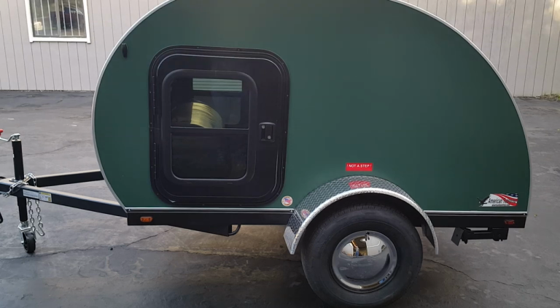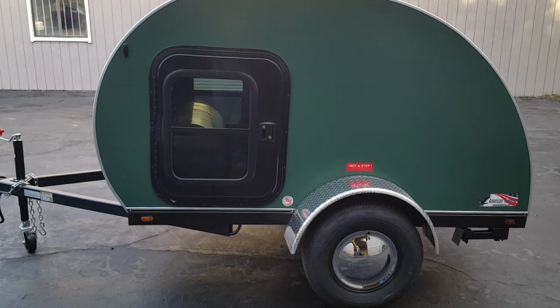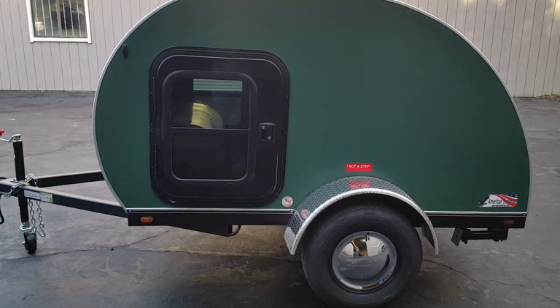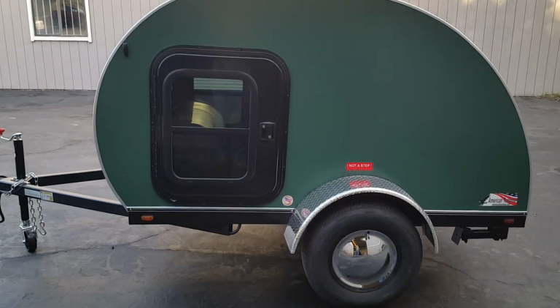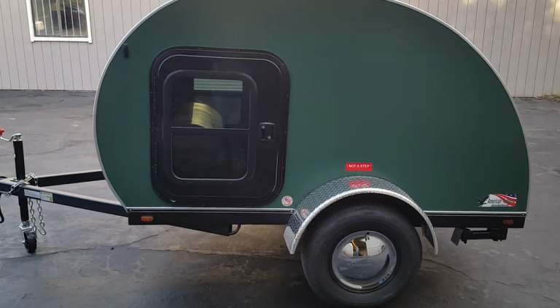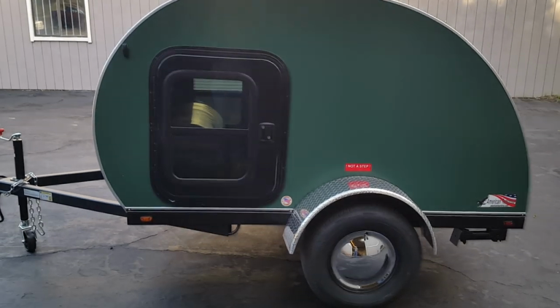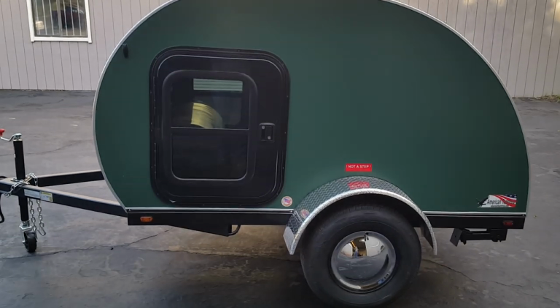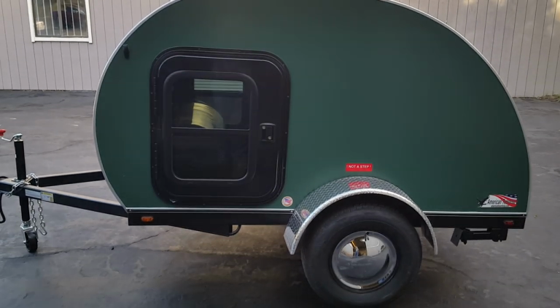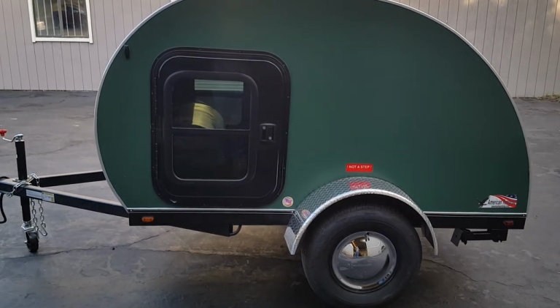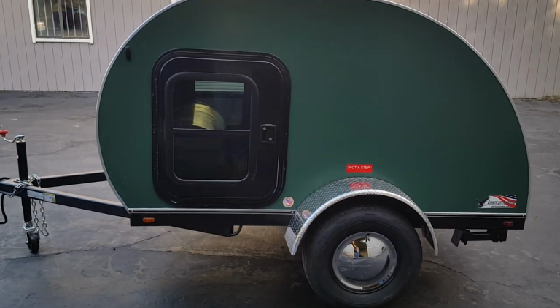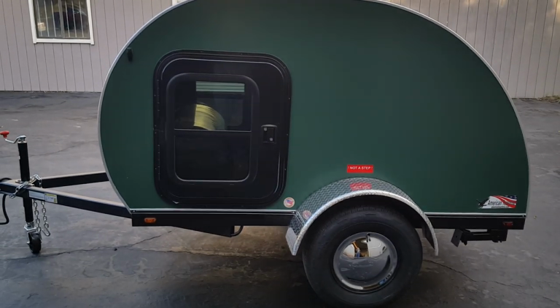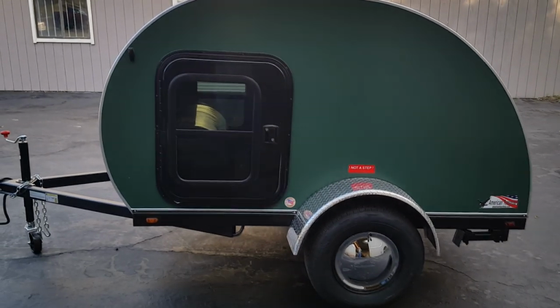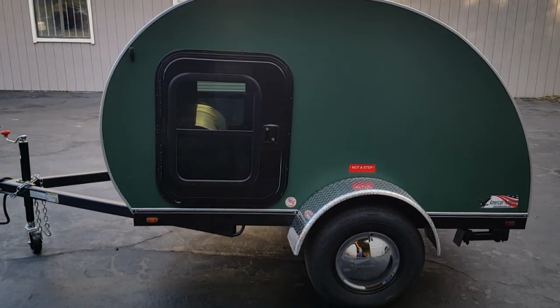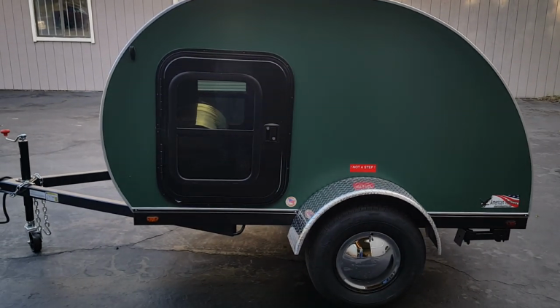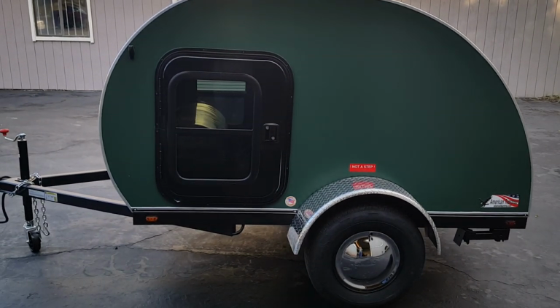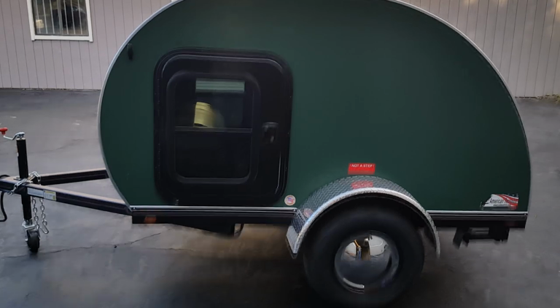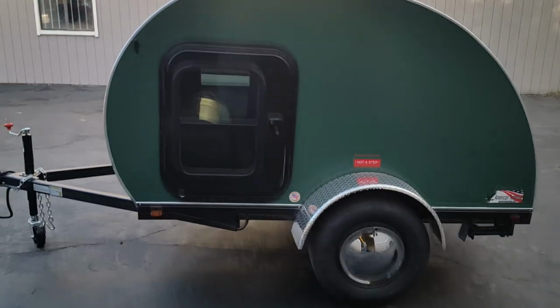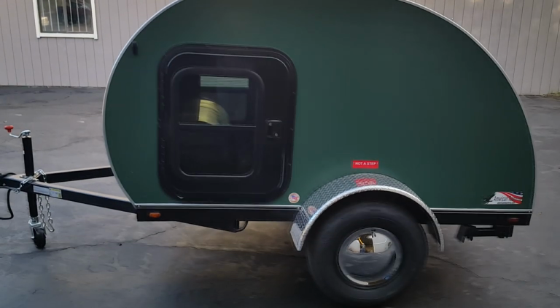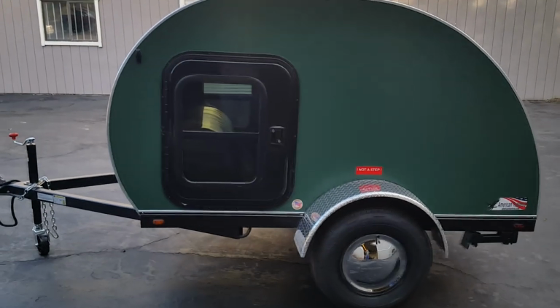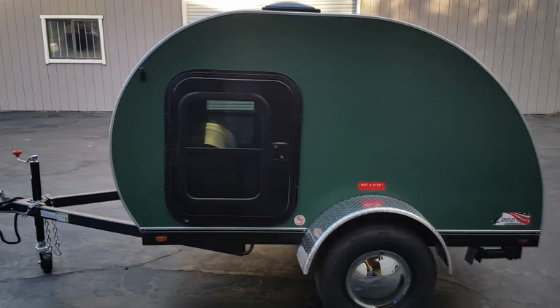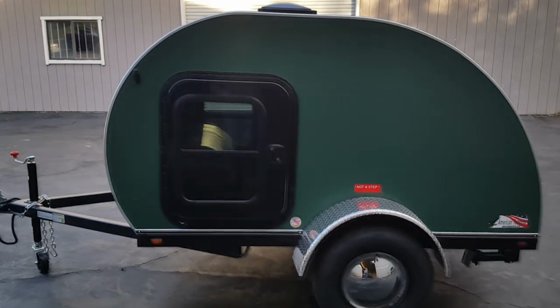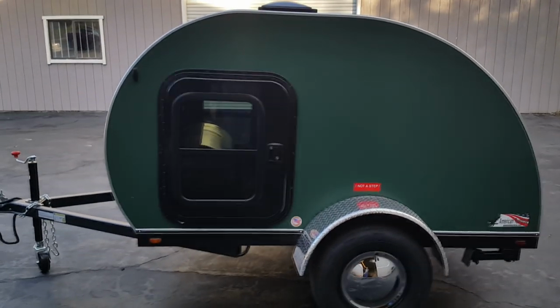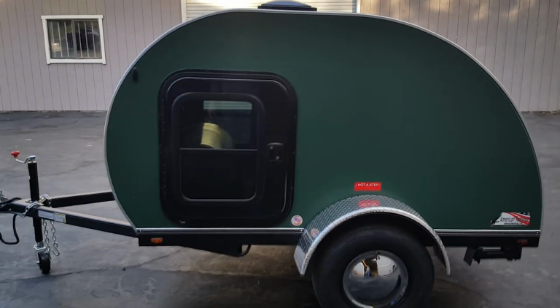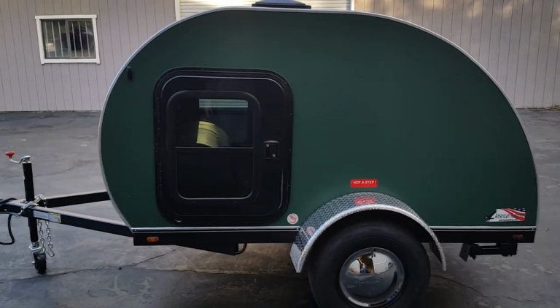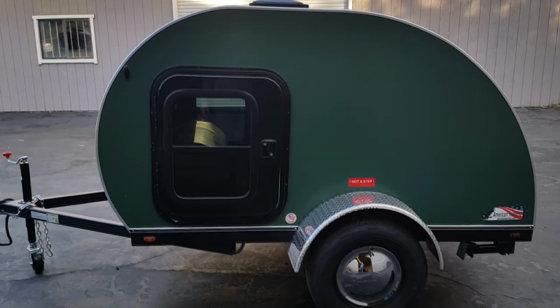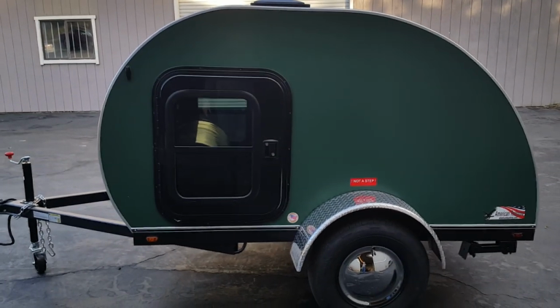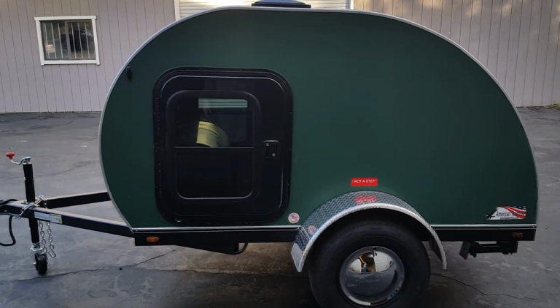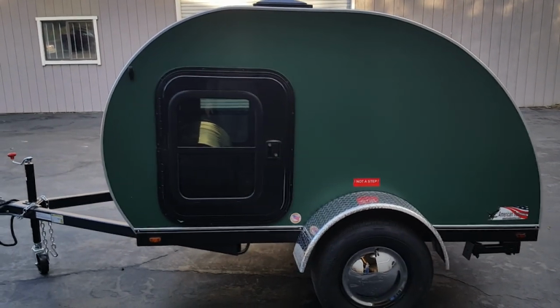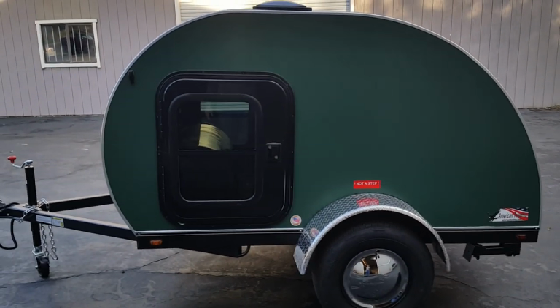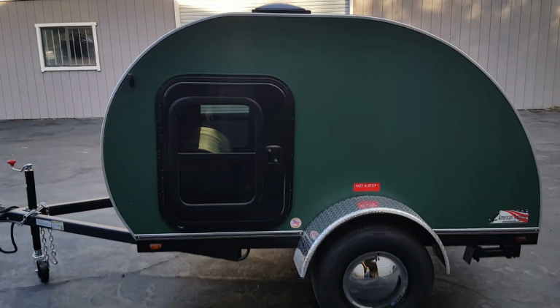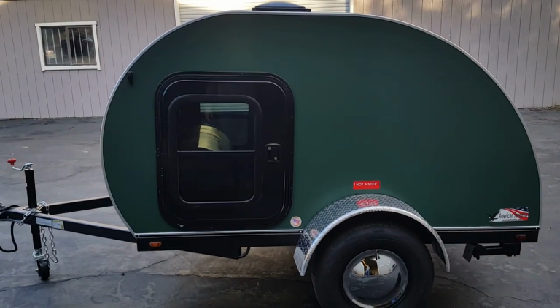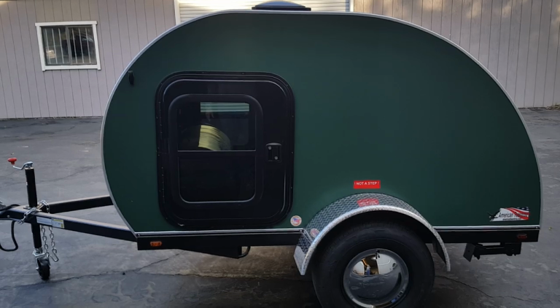Here is a 2018 American Teardrop Osprey. It is a 5 by 8 foot queen size bed.